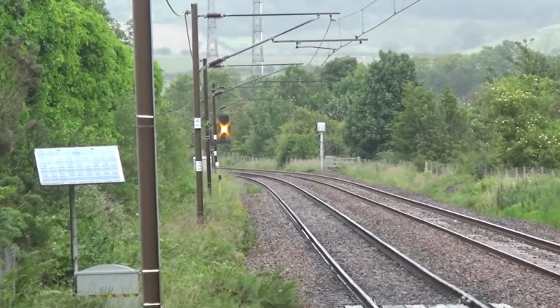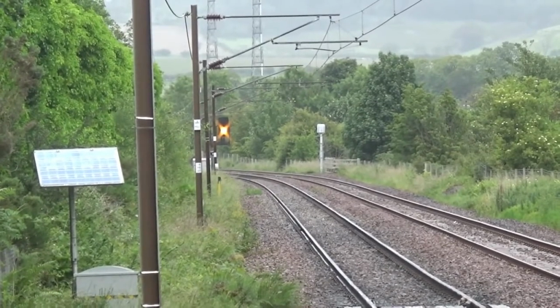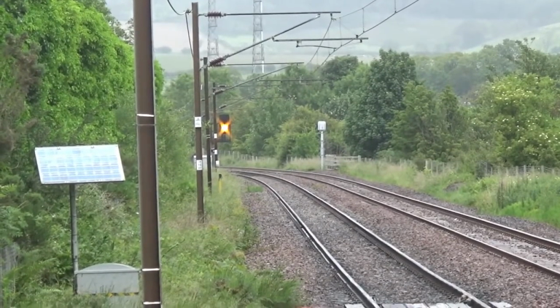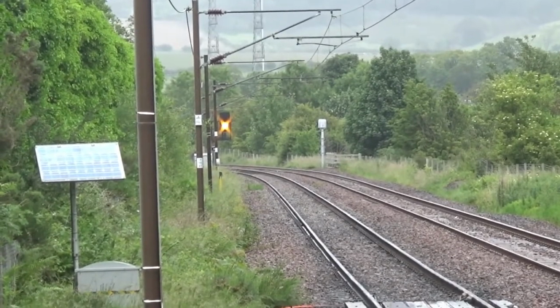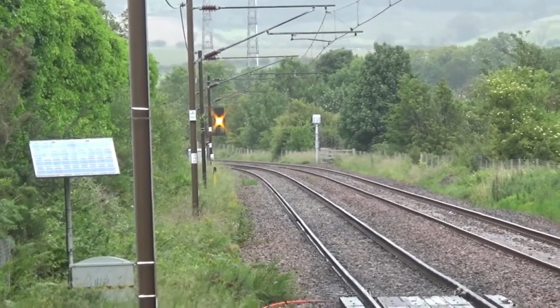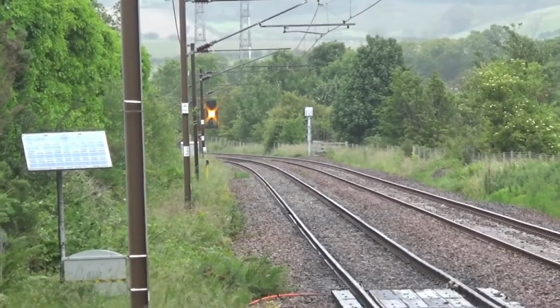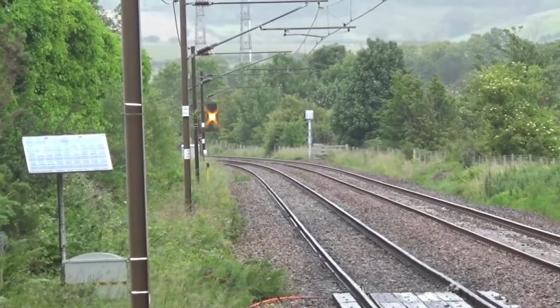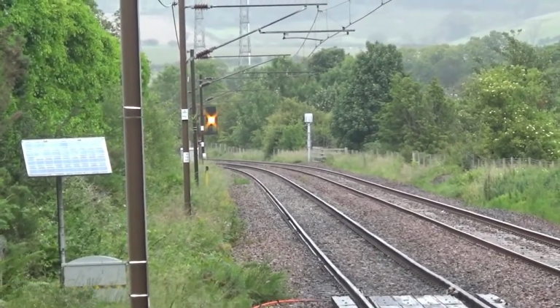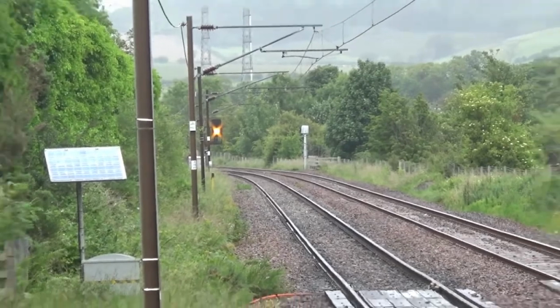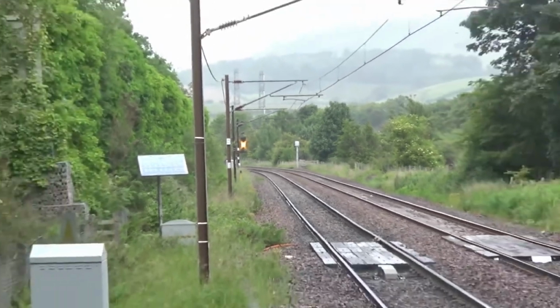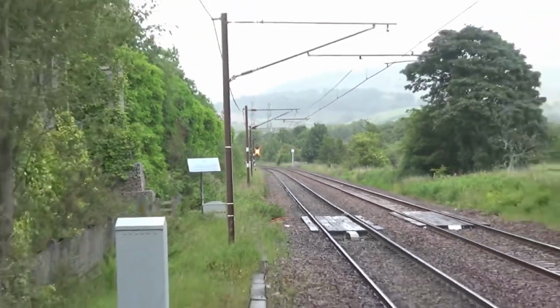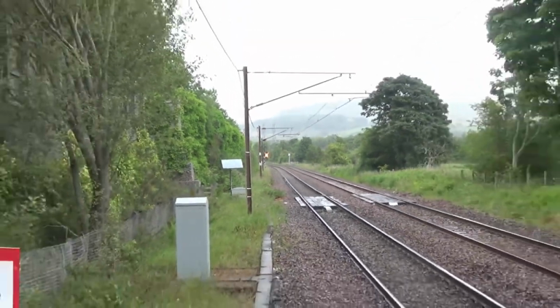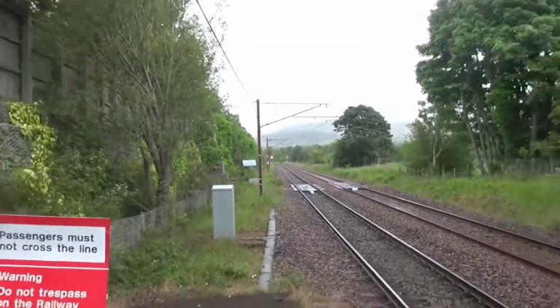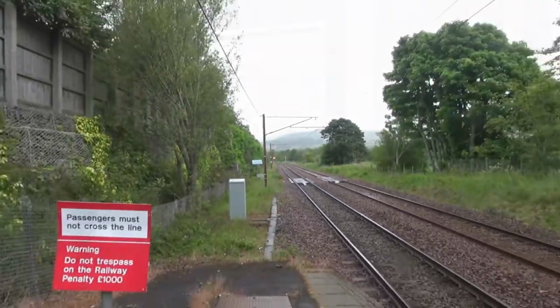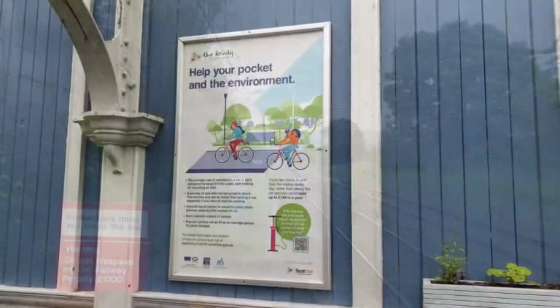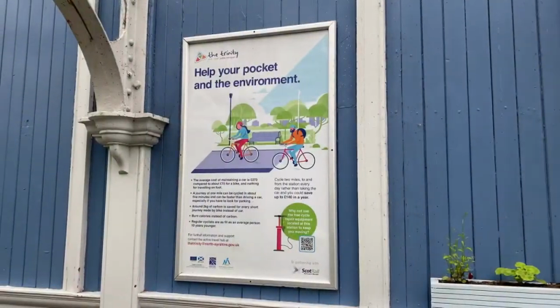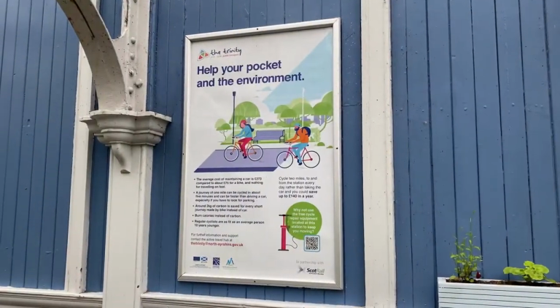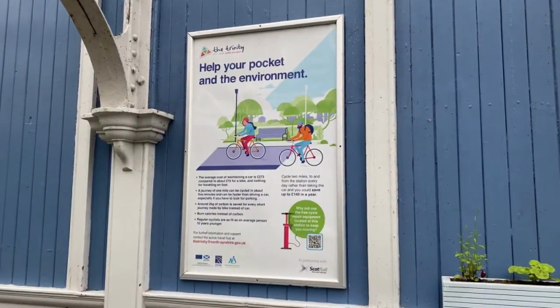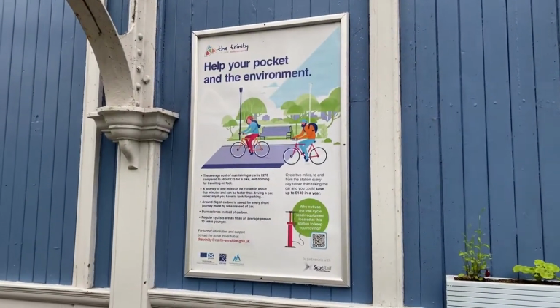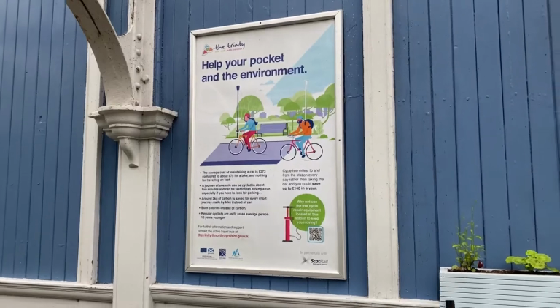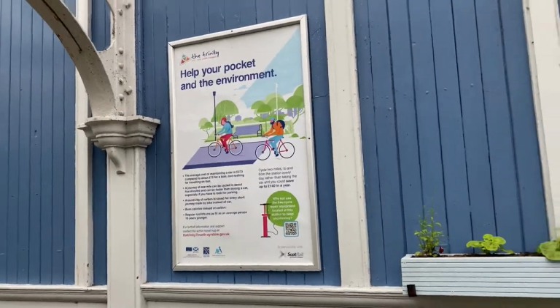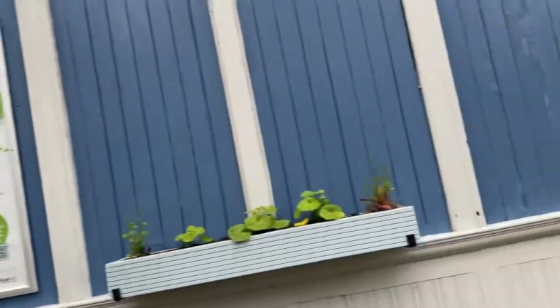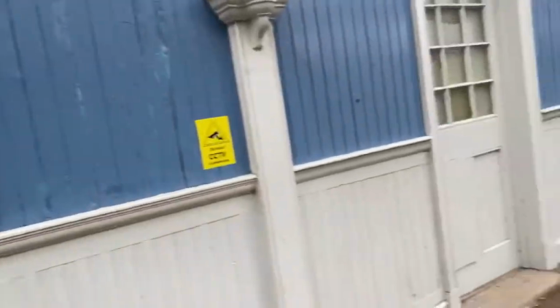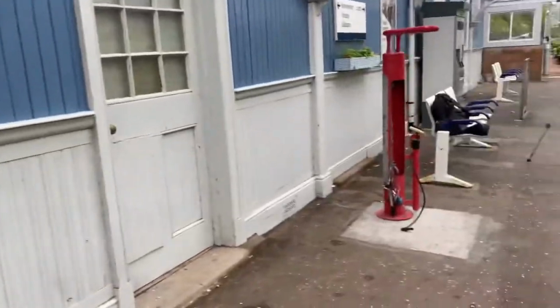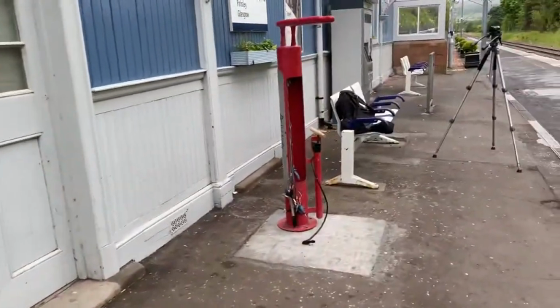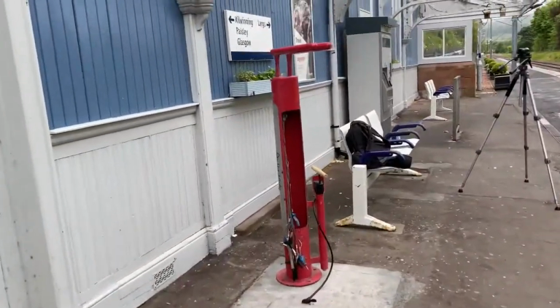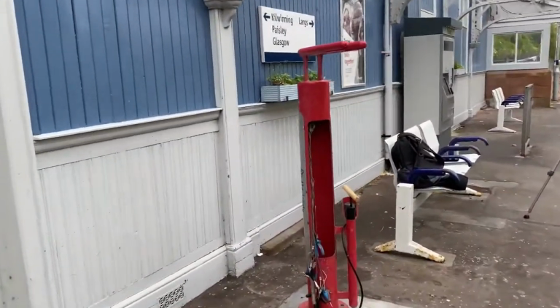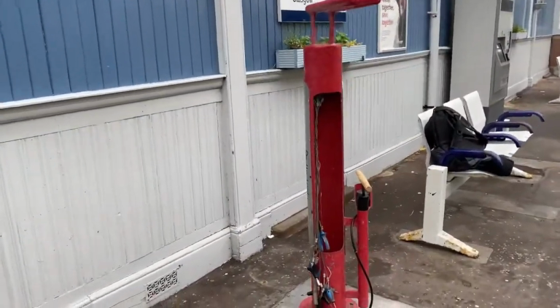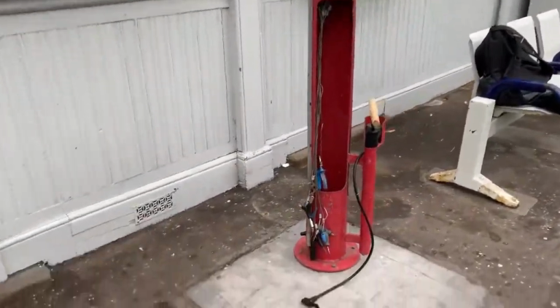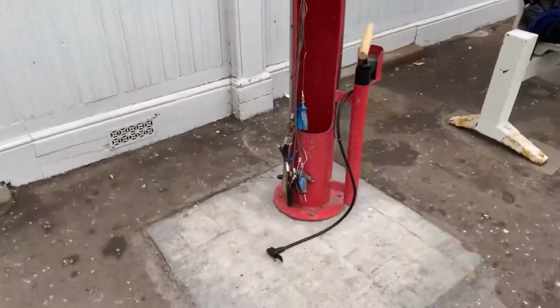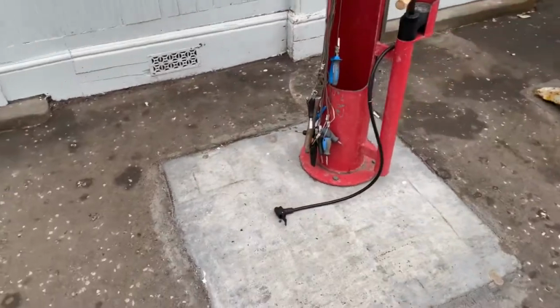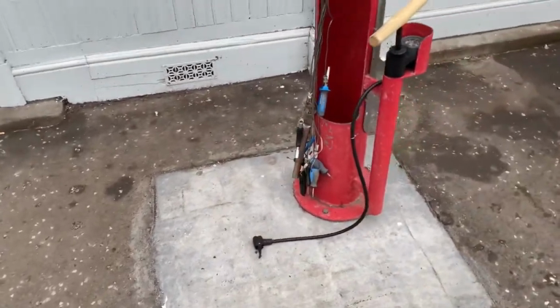I like how they advertise bike pumps here. However, there is a bike pump here but it's broken.